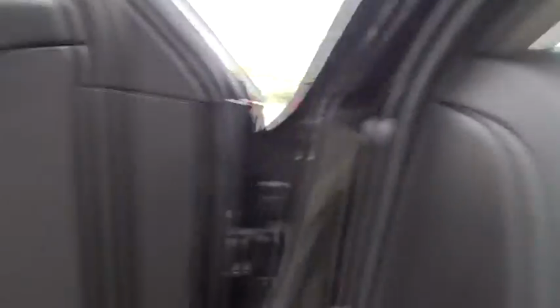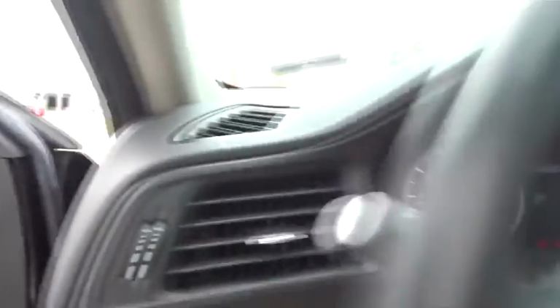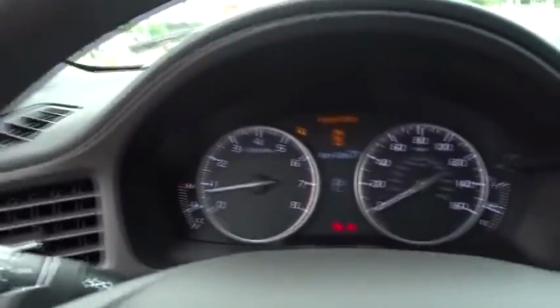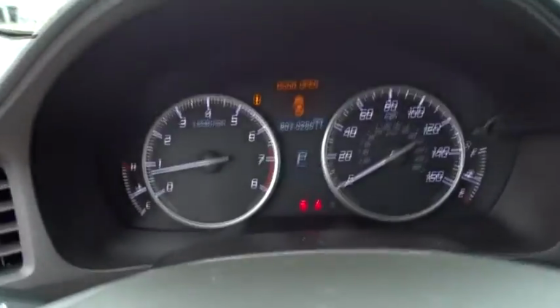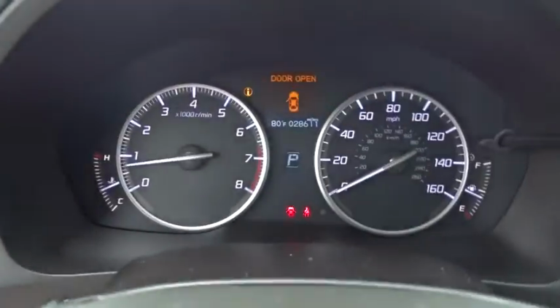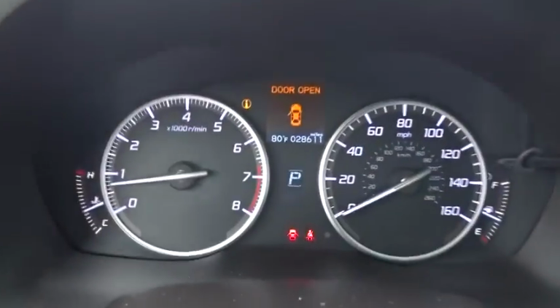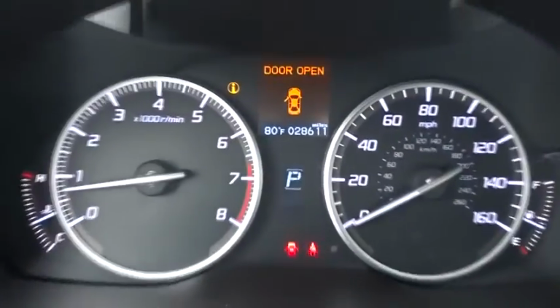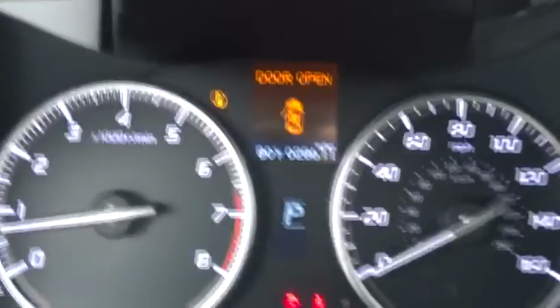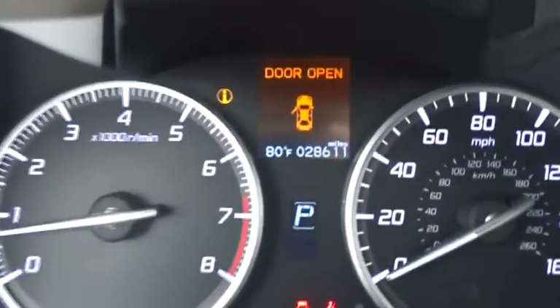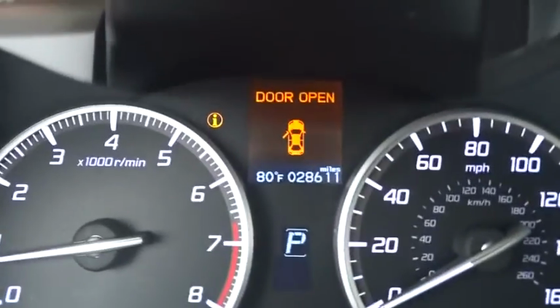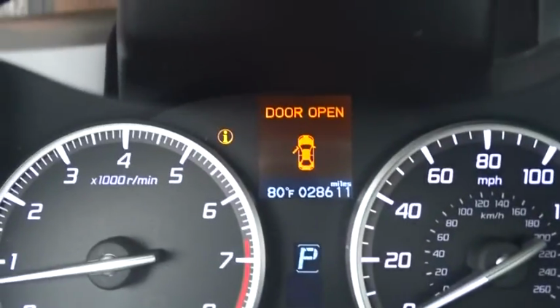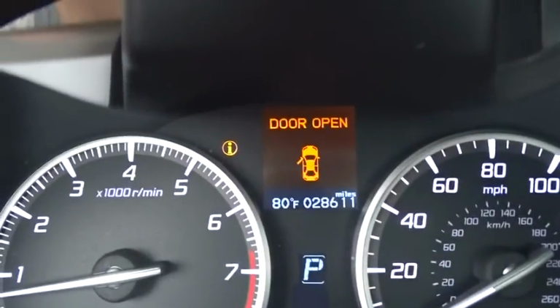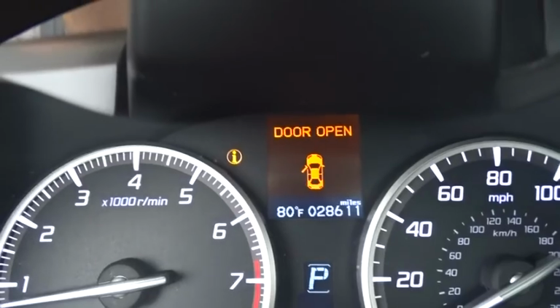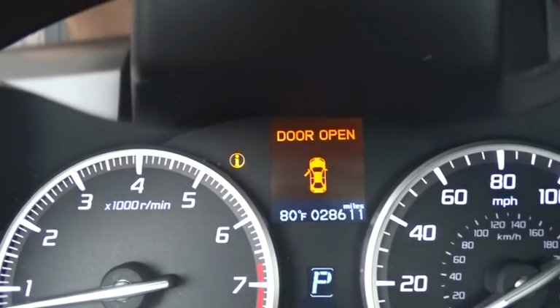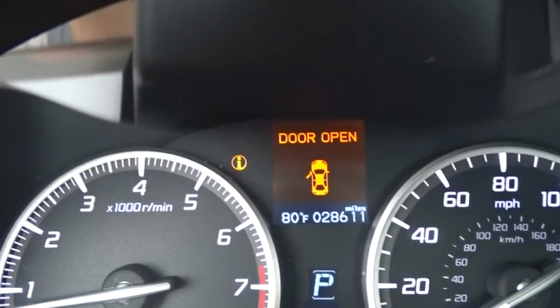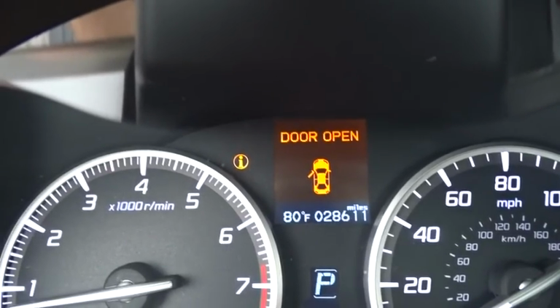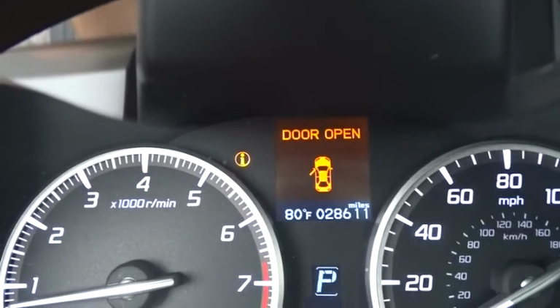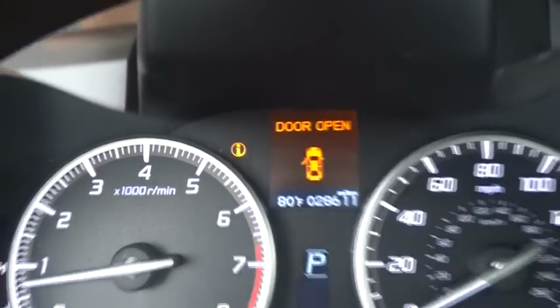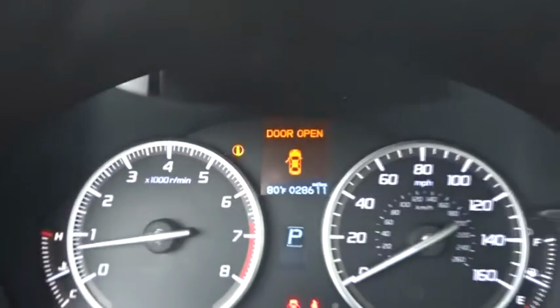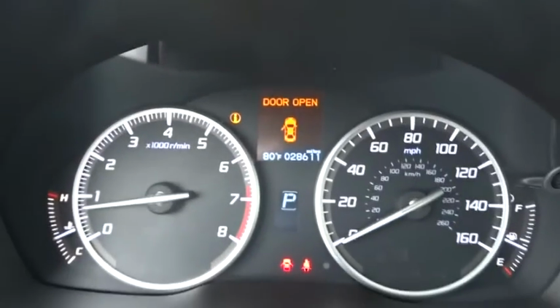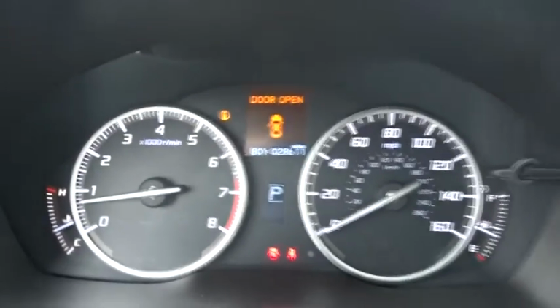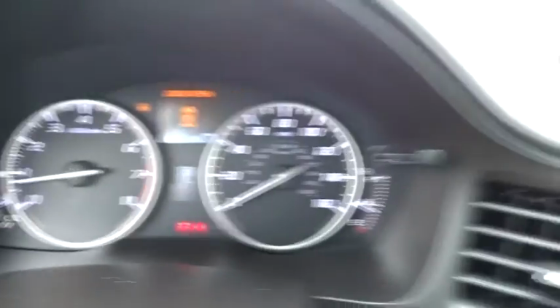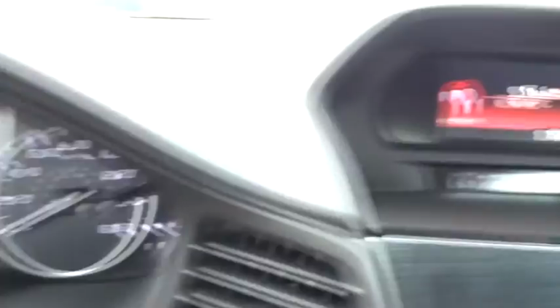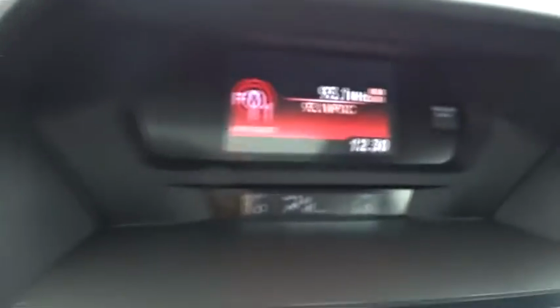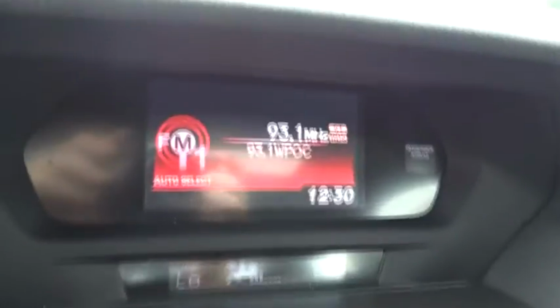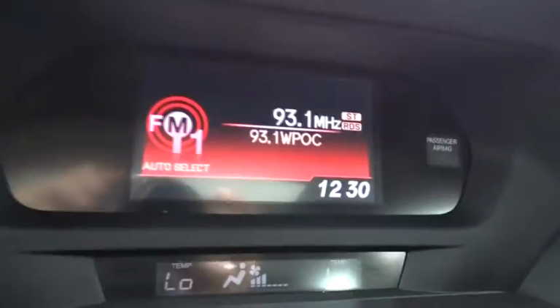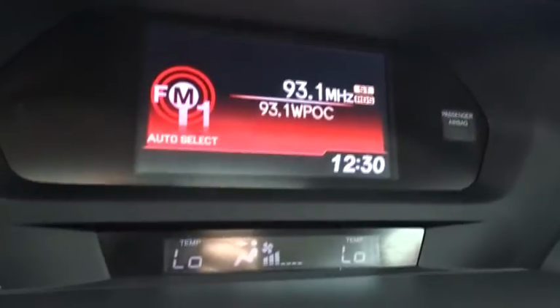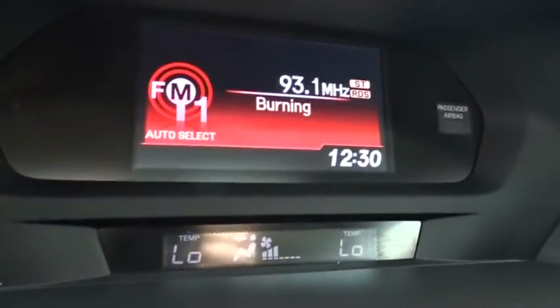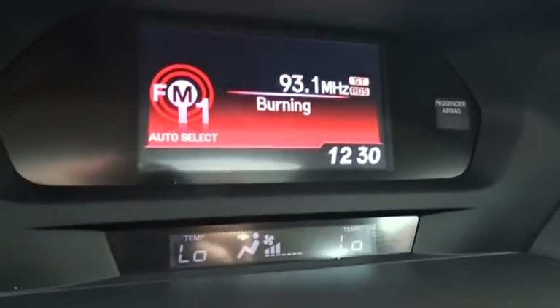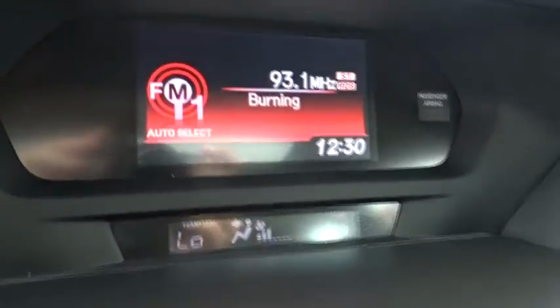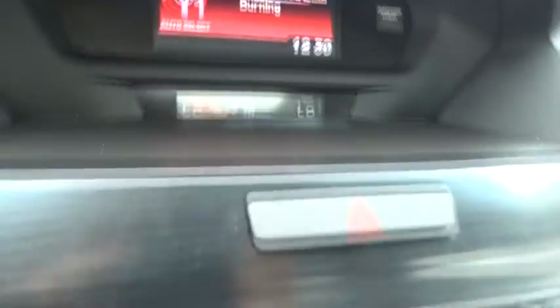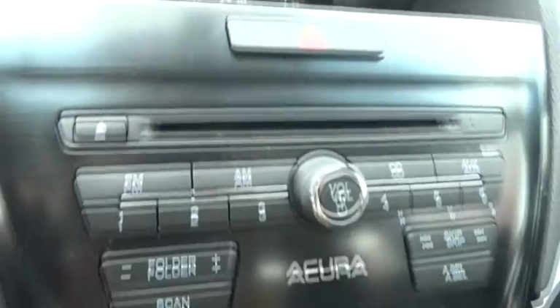FWD Child Safety Locks. This vehicle is Carfax Certified One Owner and qualifies for Carfax Buy Back Guarantee. This beauty is sure to make you the talk of the neighborhood, so call or drop in for a test drive today.